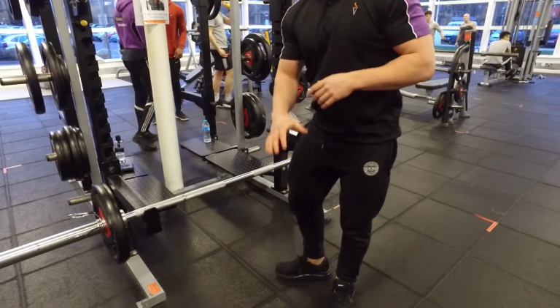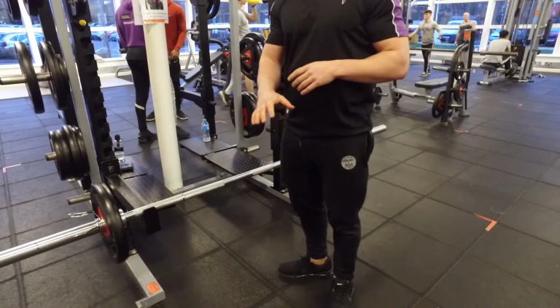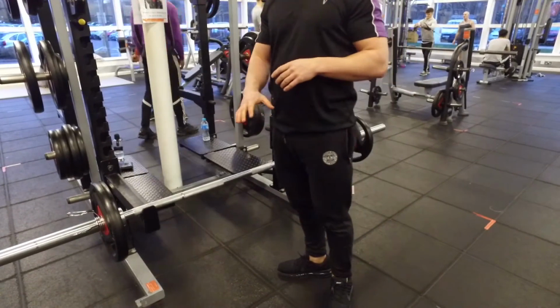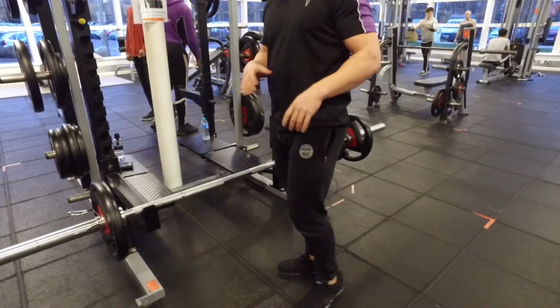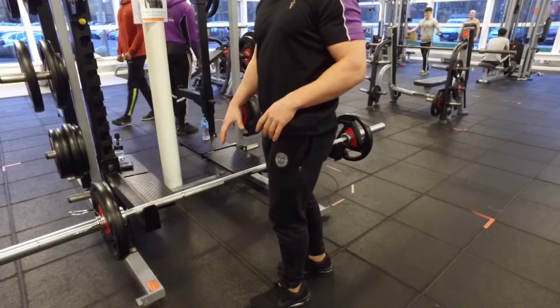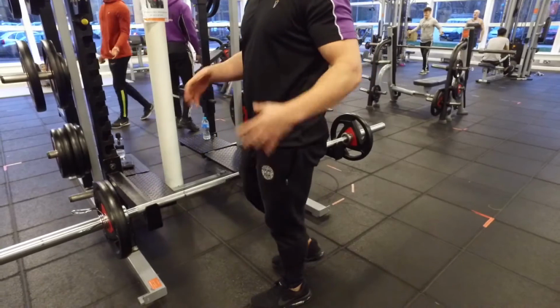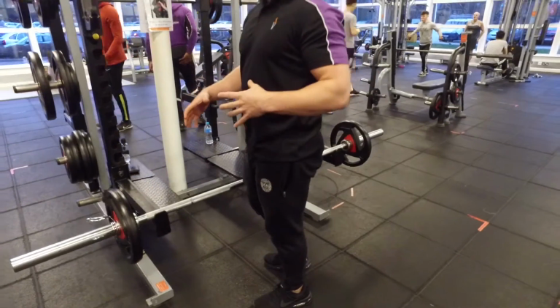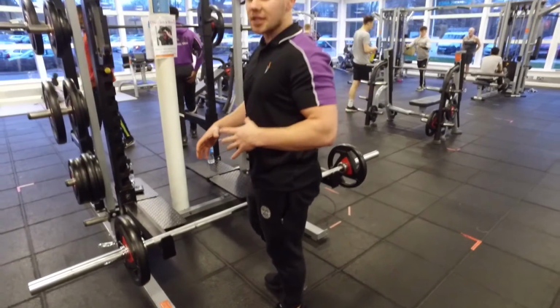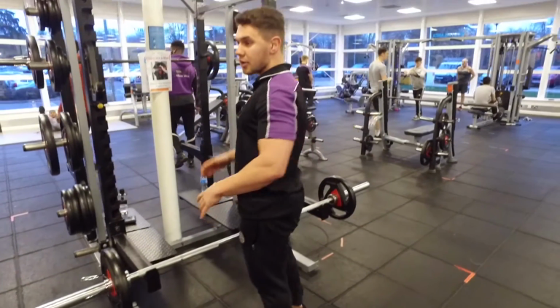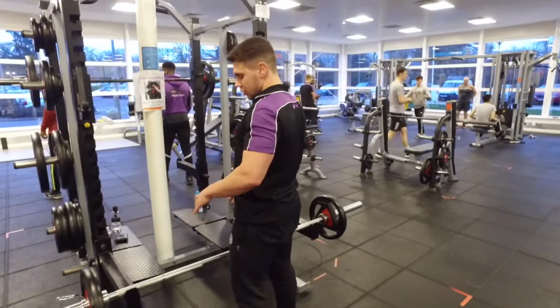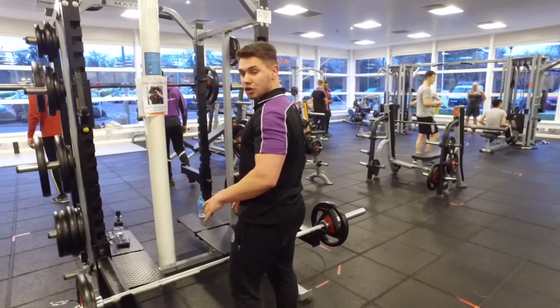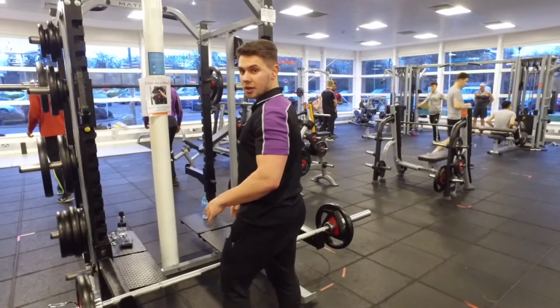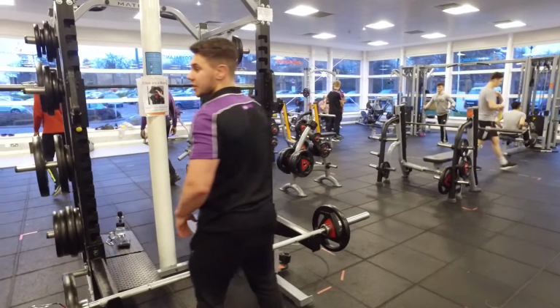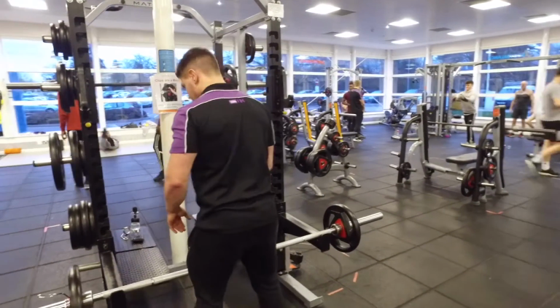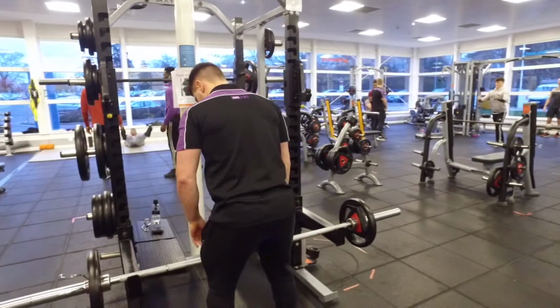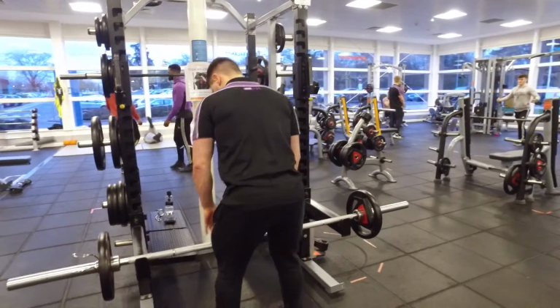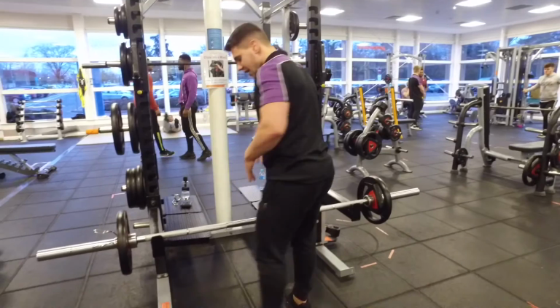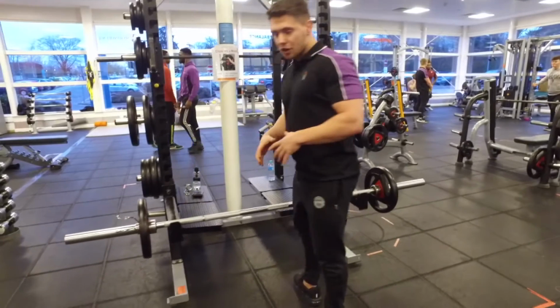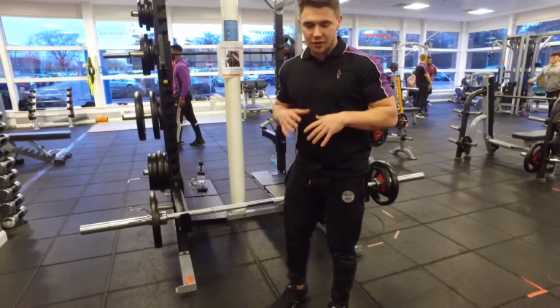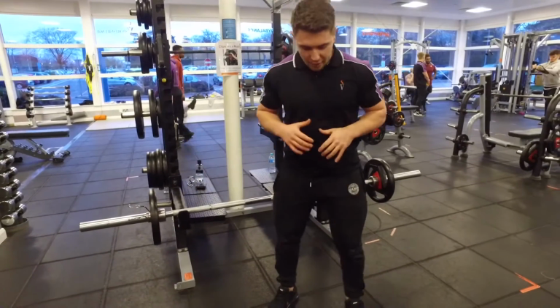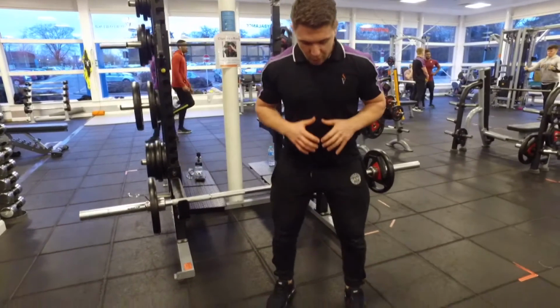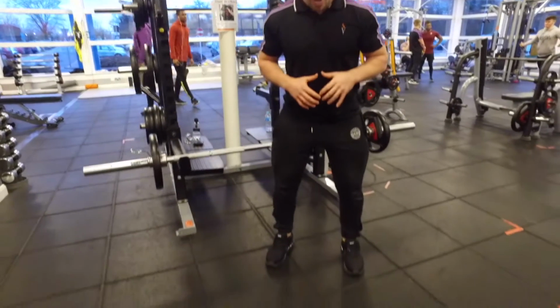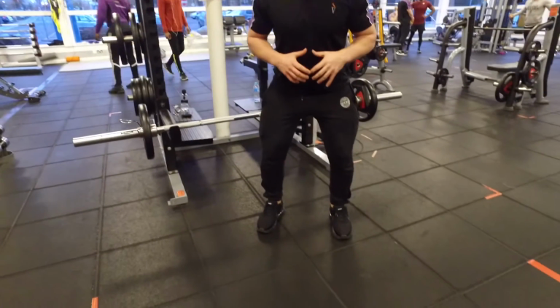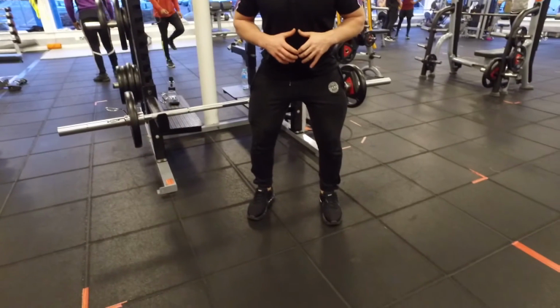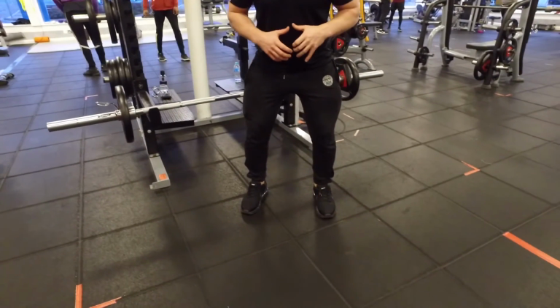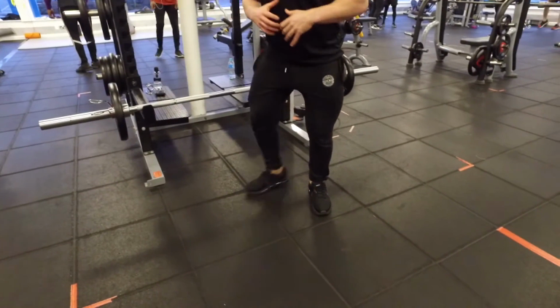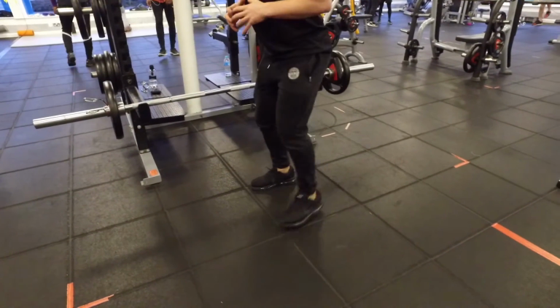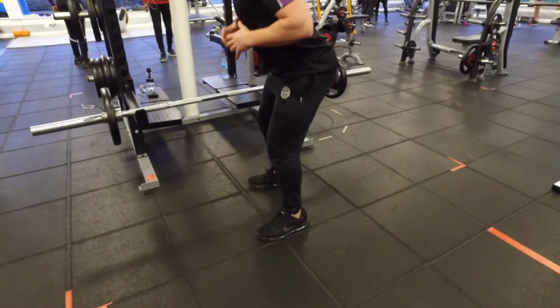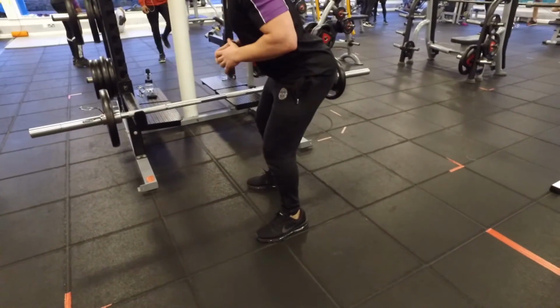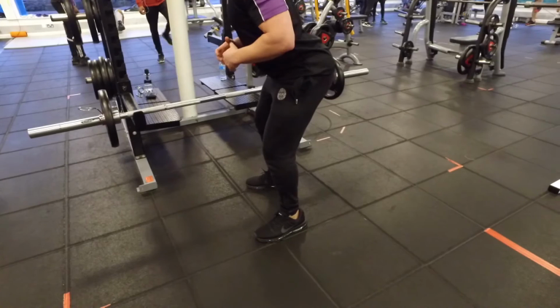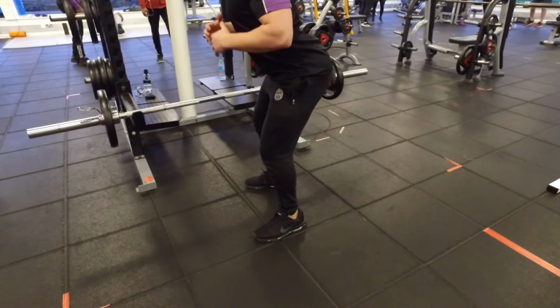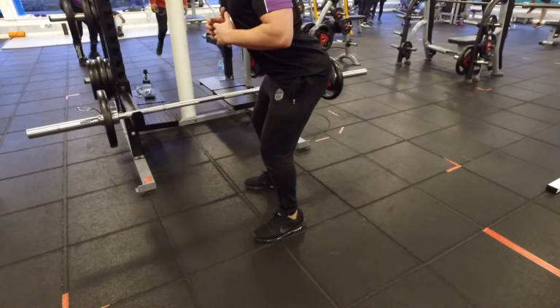Once that's in position, we're going to look at the techniques and posture. Feet shoulder-width apart, knees are going to be slightly bent, lift from the side, back kept straight, with your shoulders flat.